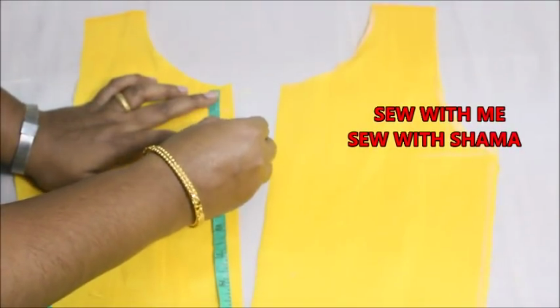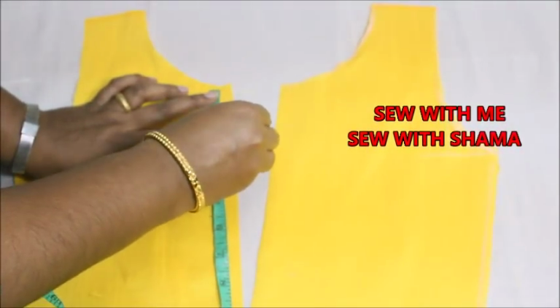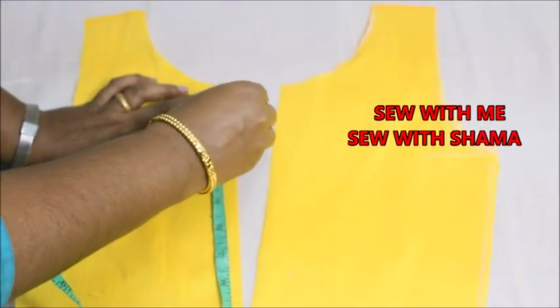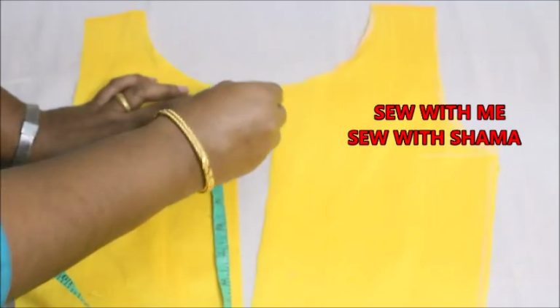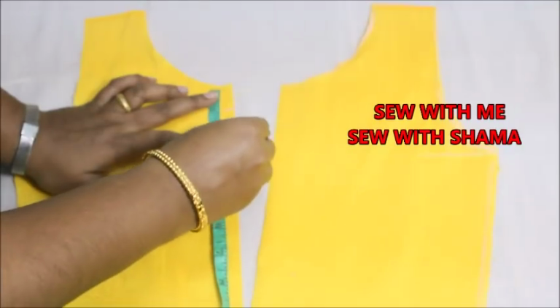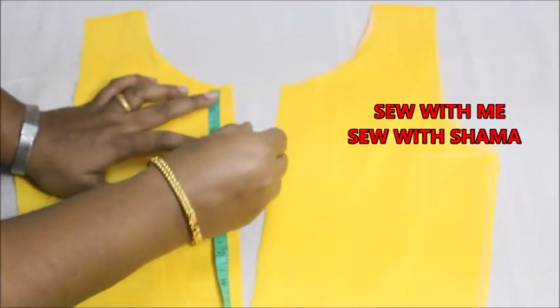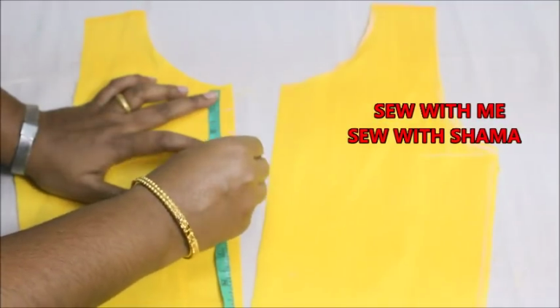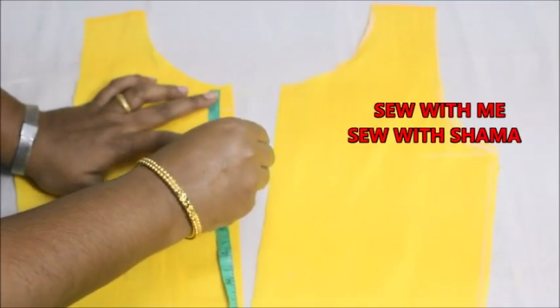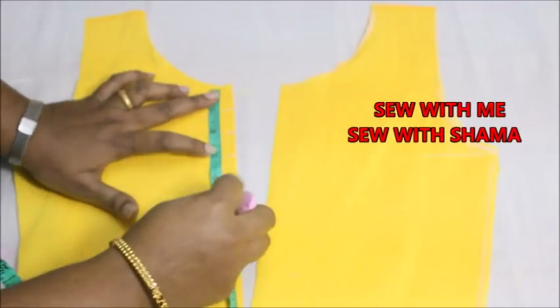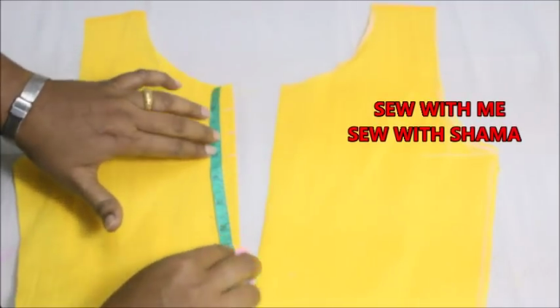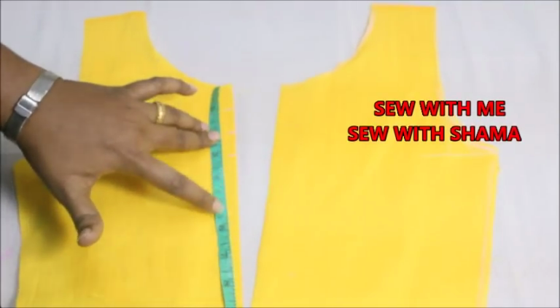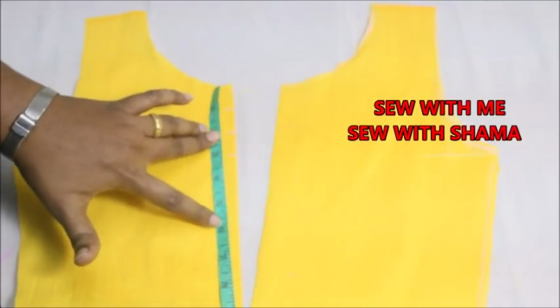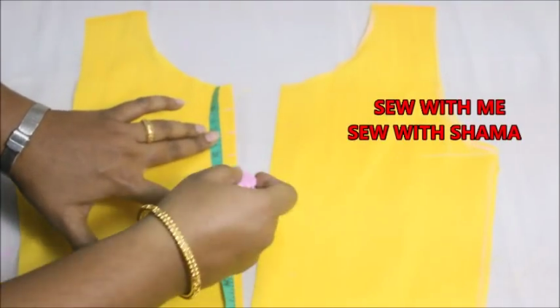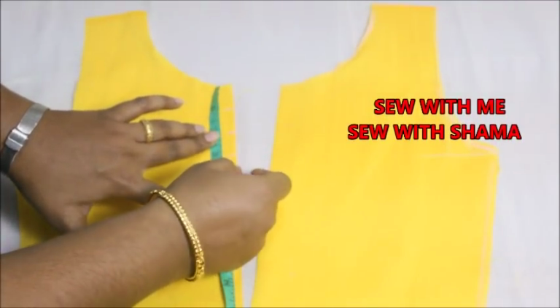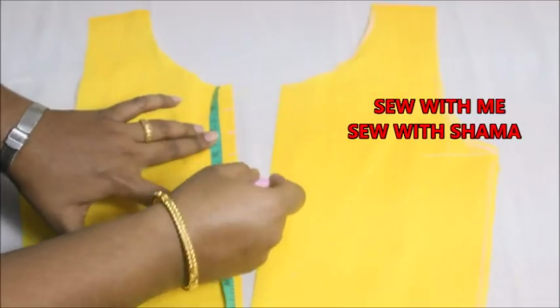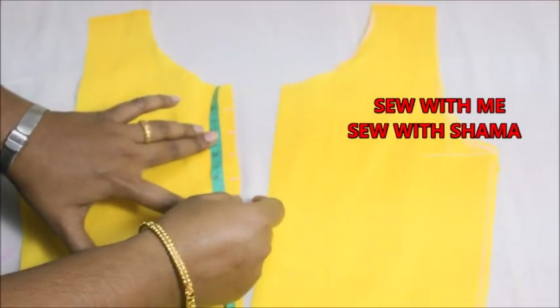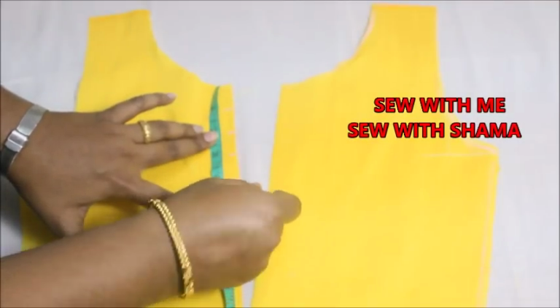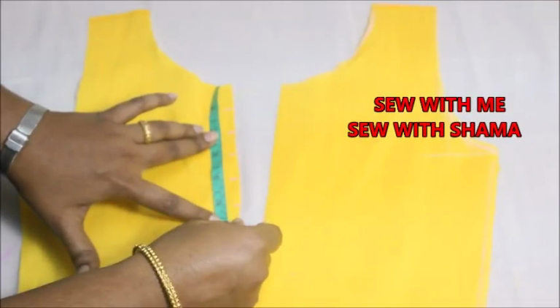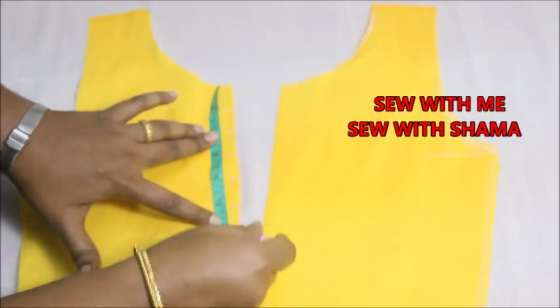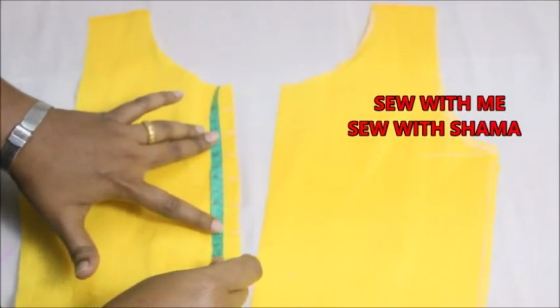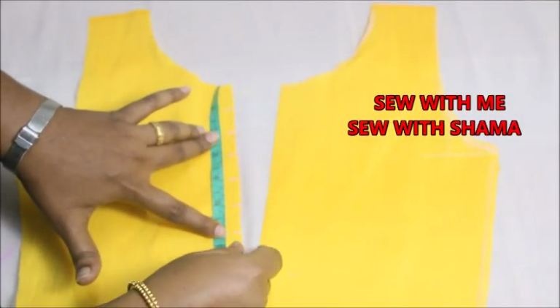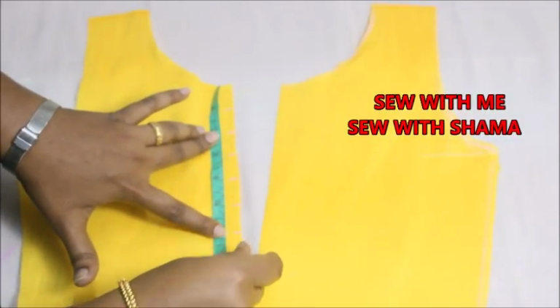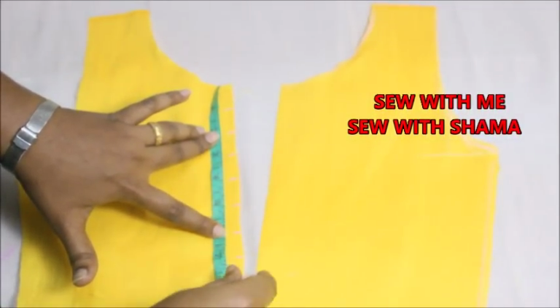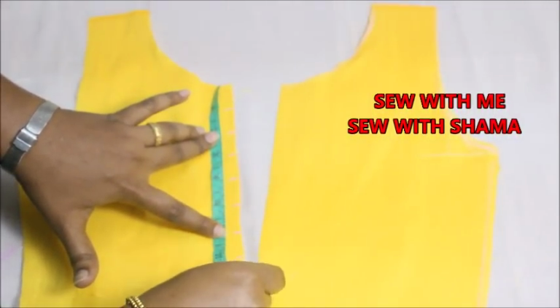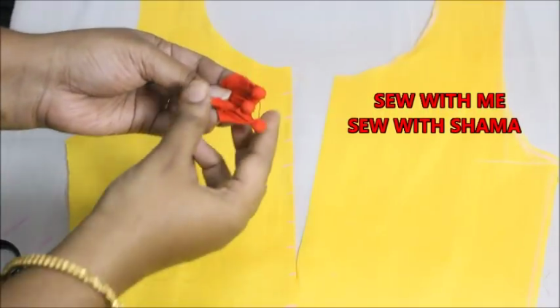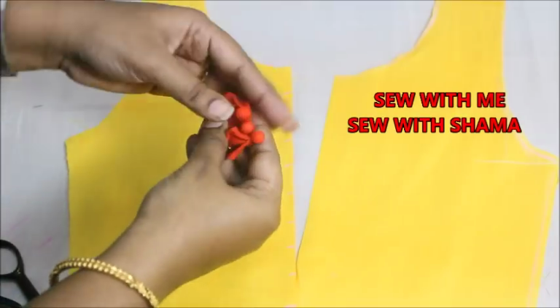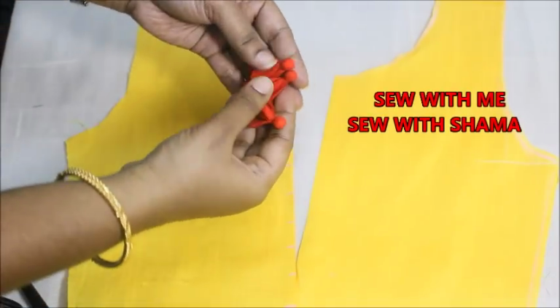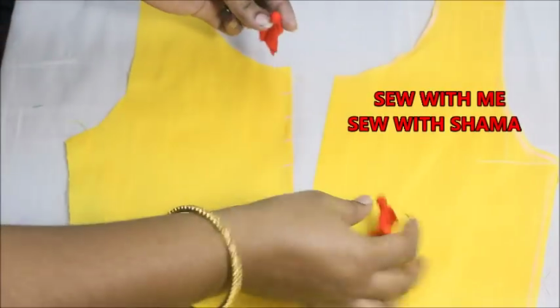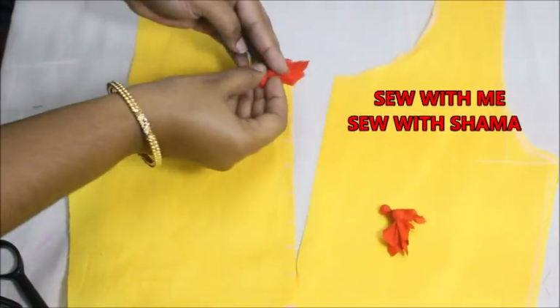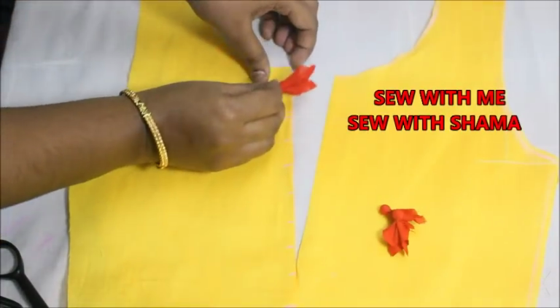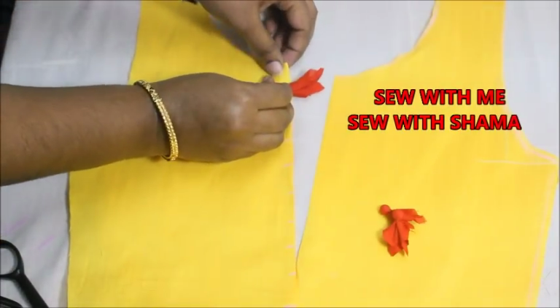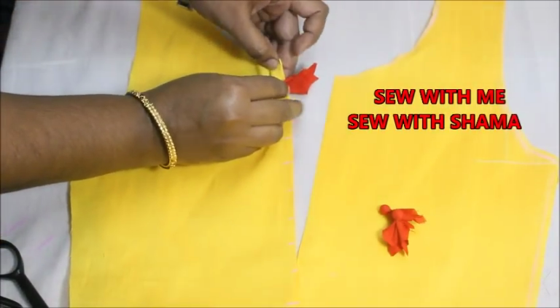For every one inch I'm going to place one button, so I need a total of 10 thermocole ball buttons. I'm giving a mark for every one inch like this — this is how the buttons are going to look.